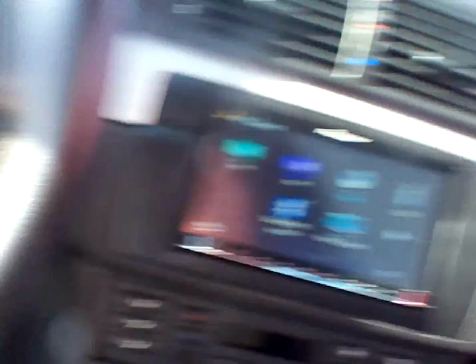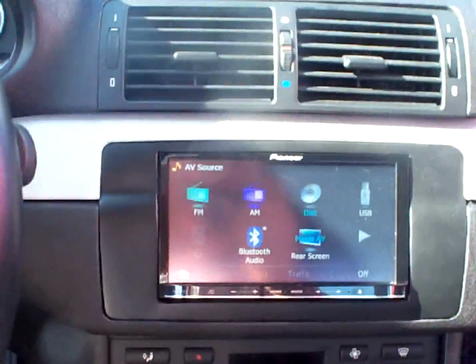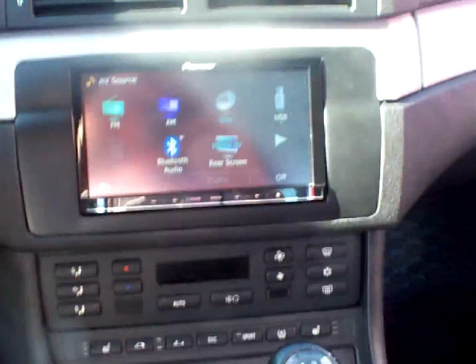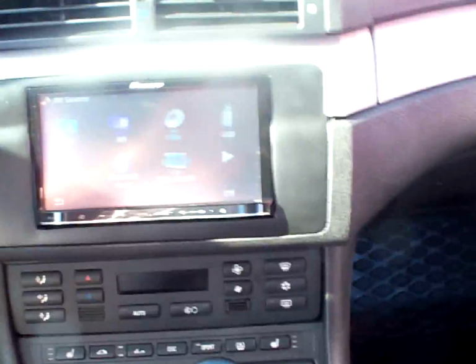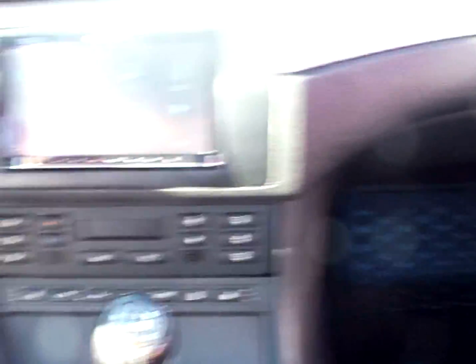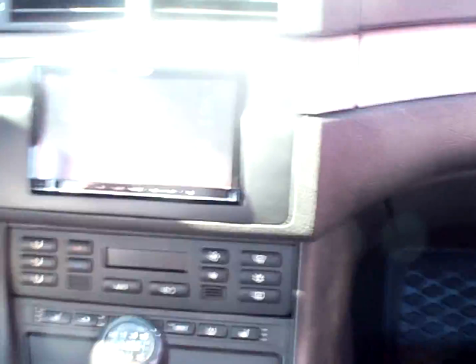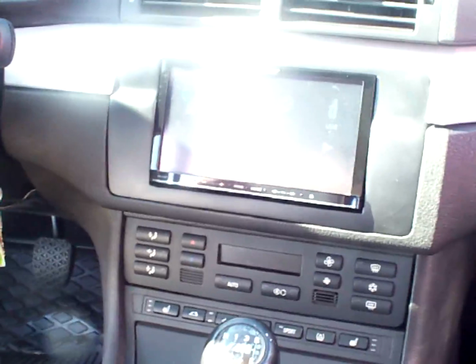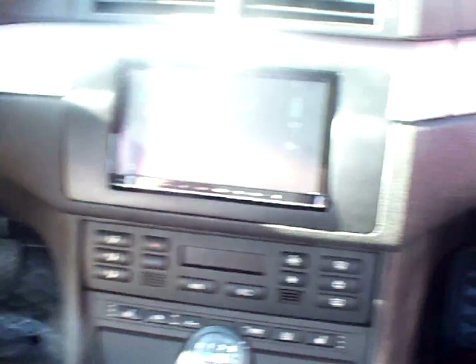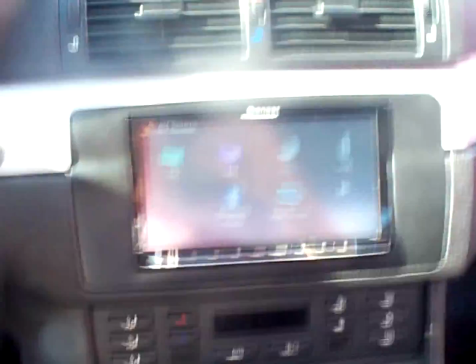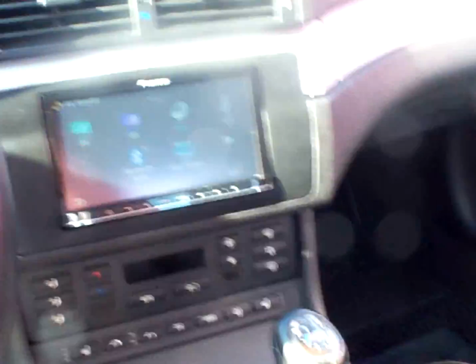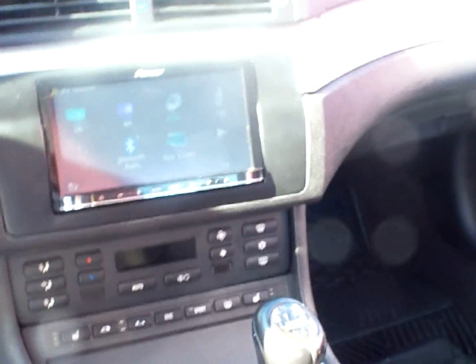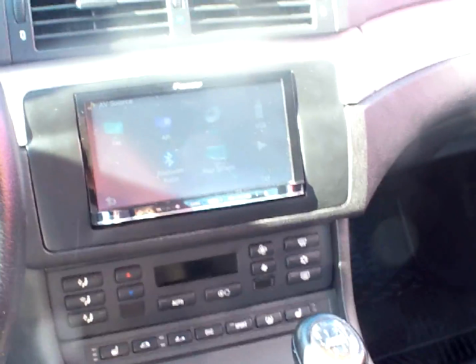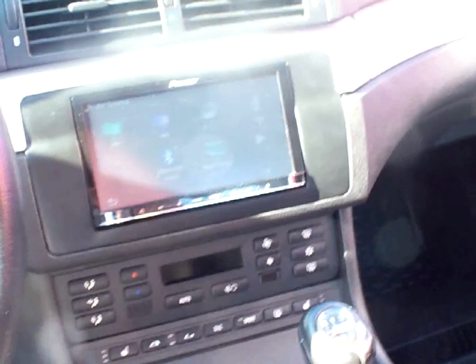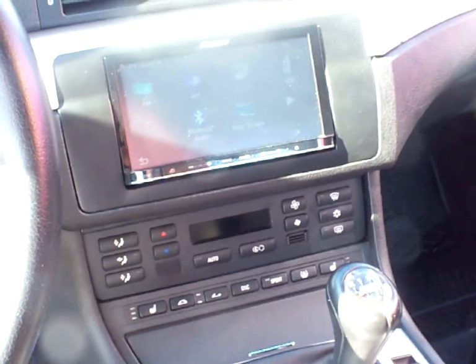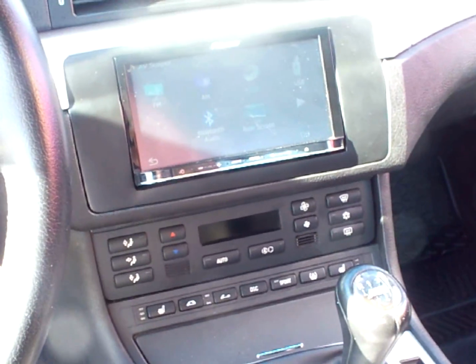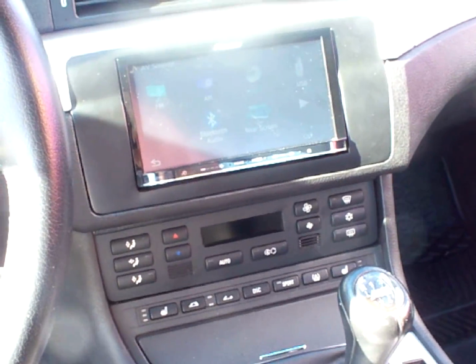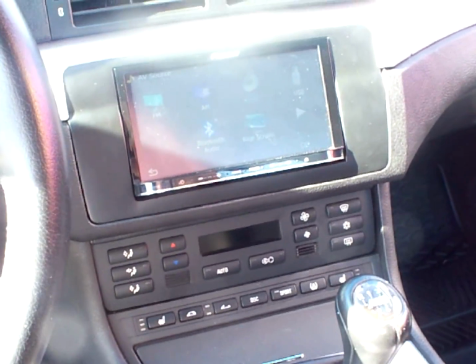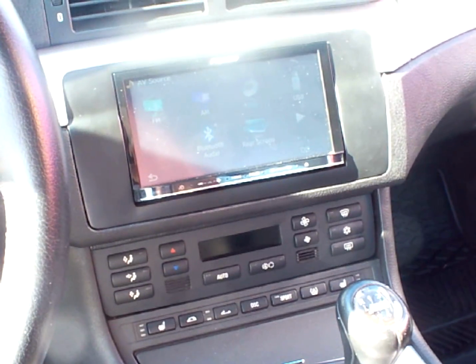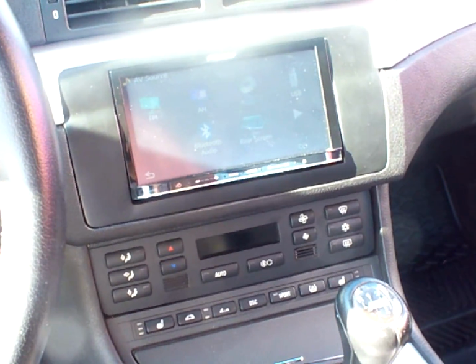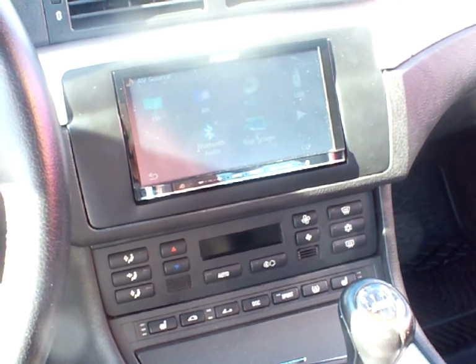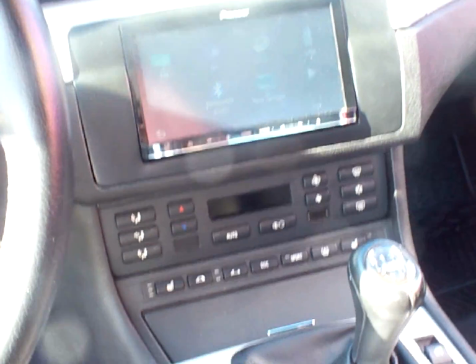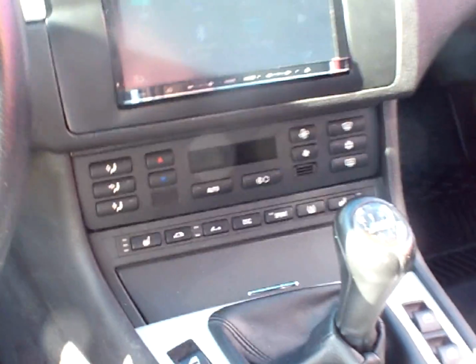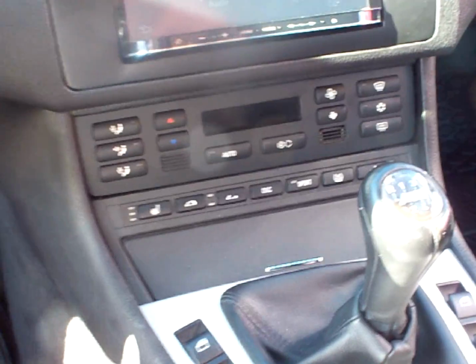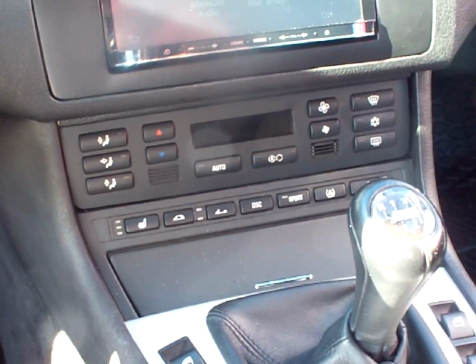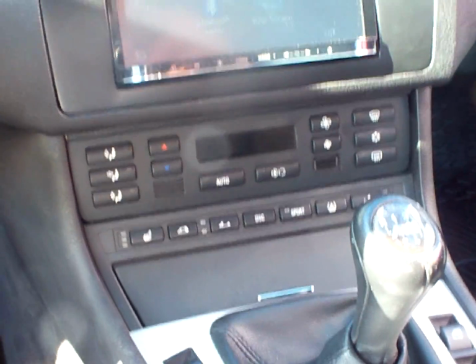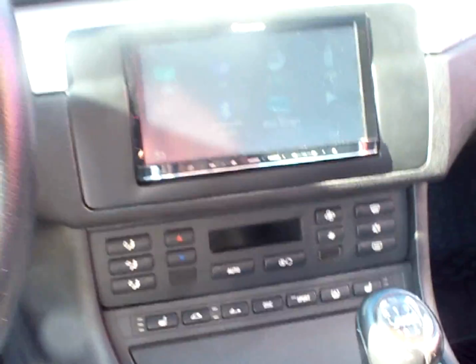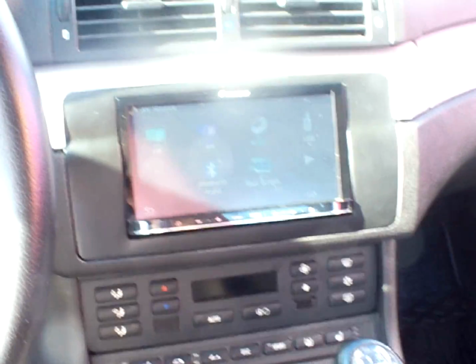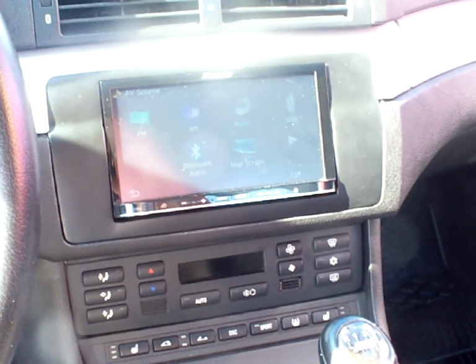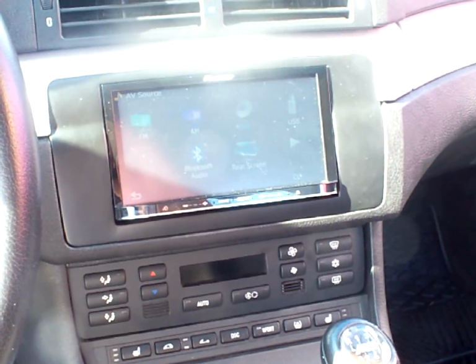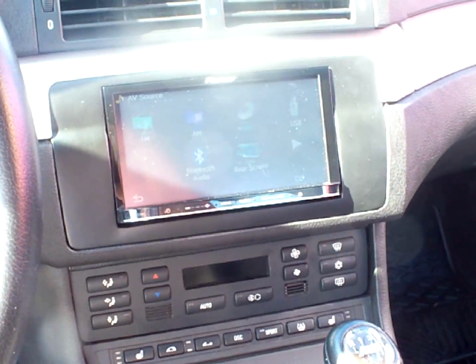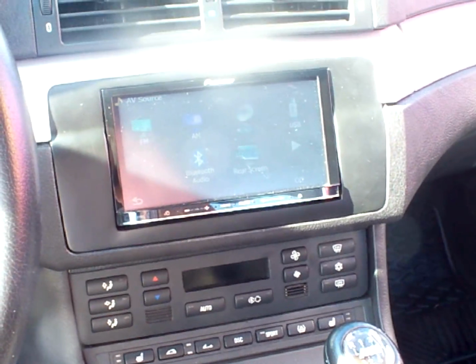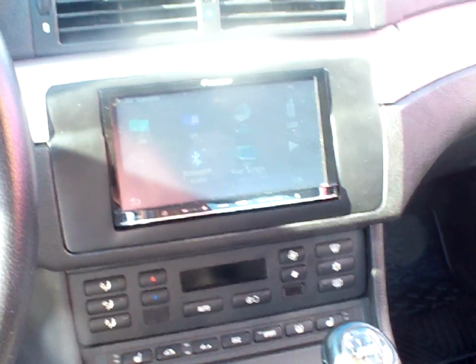First thing you notice, we did a custom double-din dash kit. It was a single-din with the AC controls up top. We moved the AC controls down below, custom molded the dash kit for the Z110.